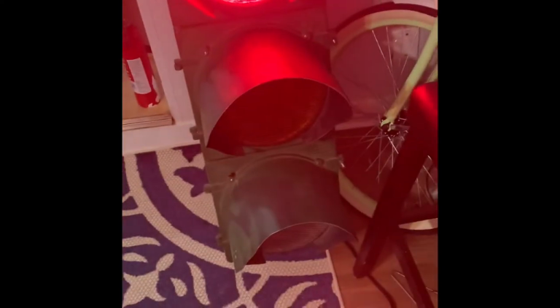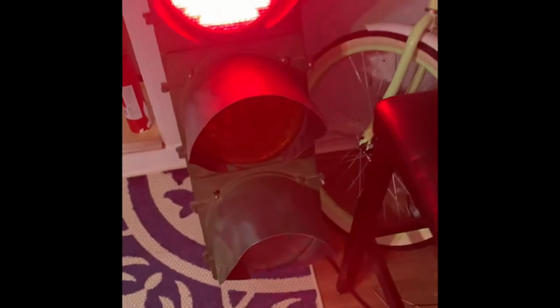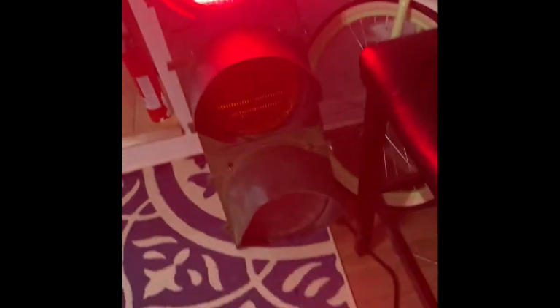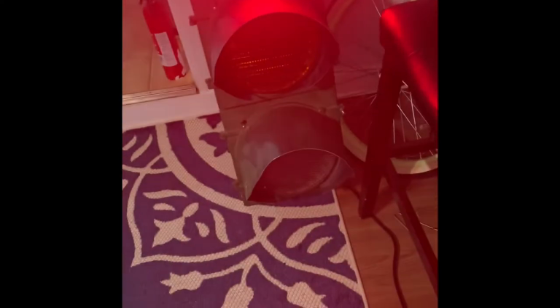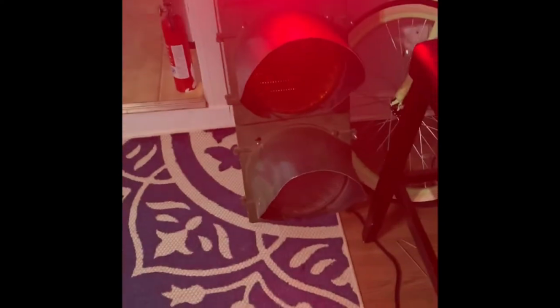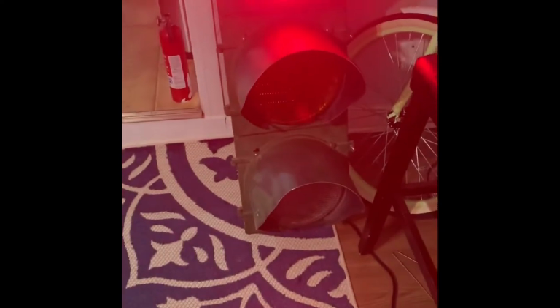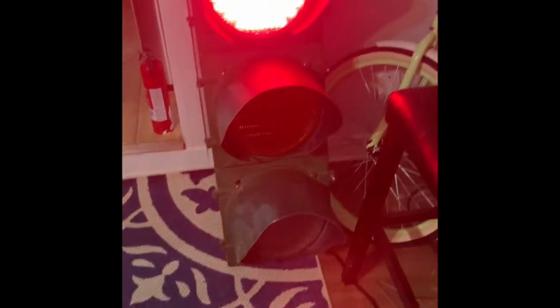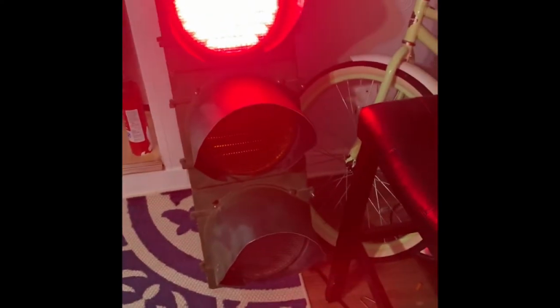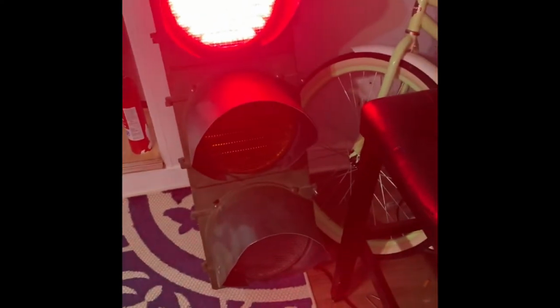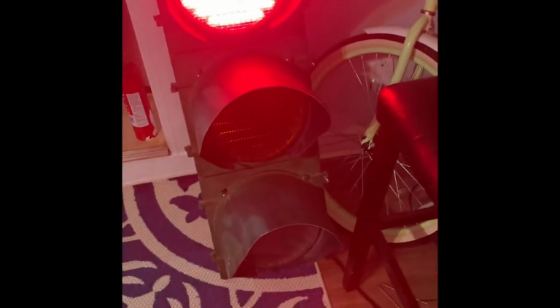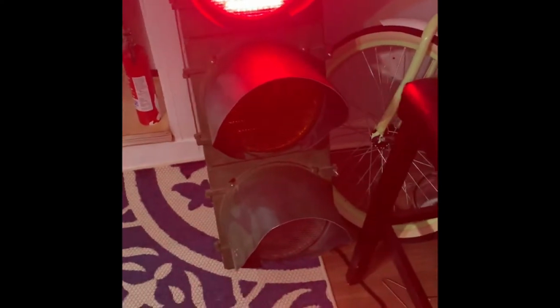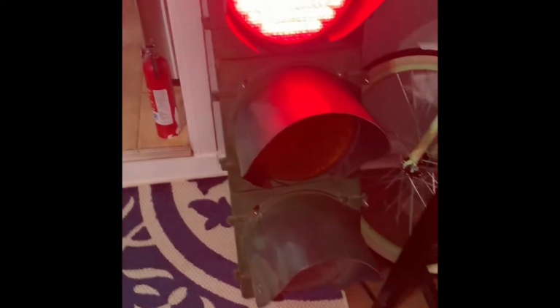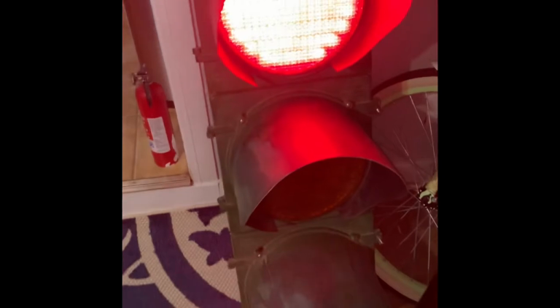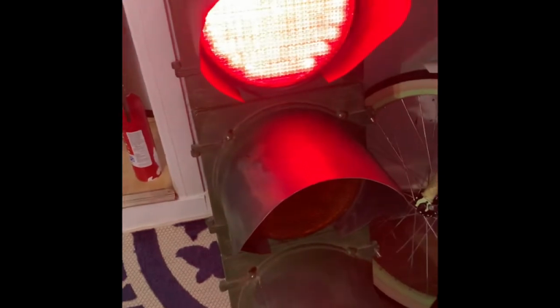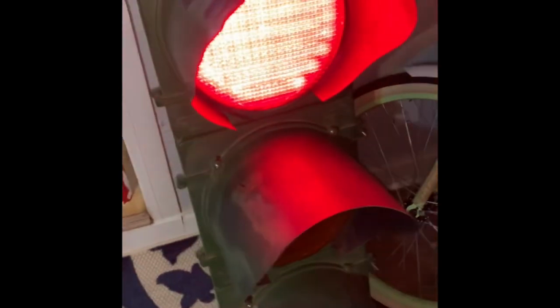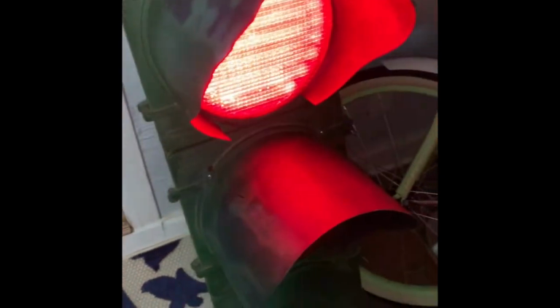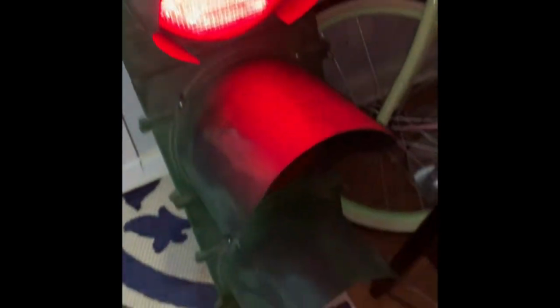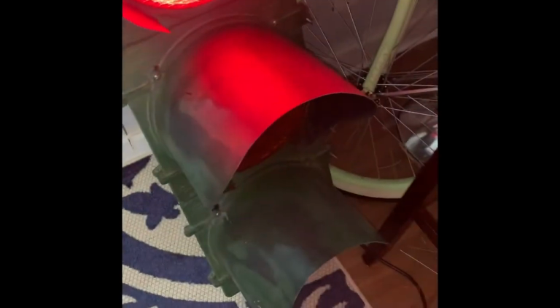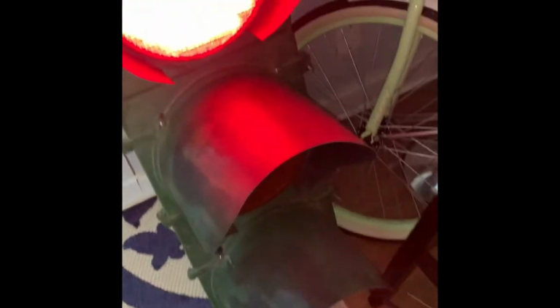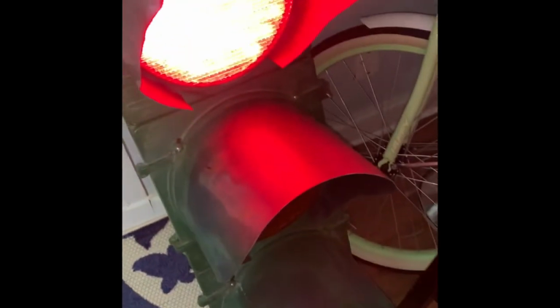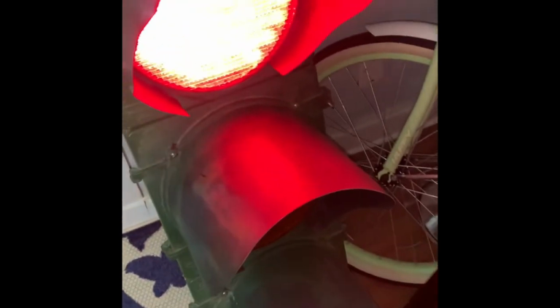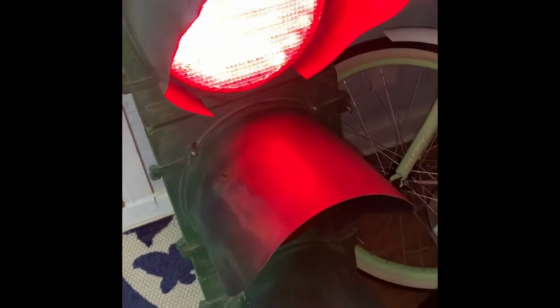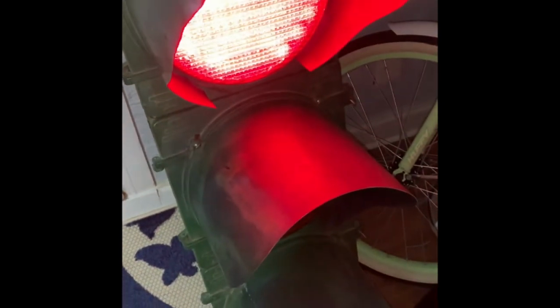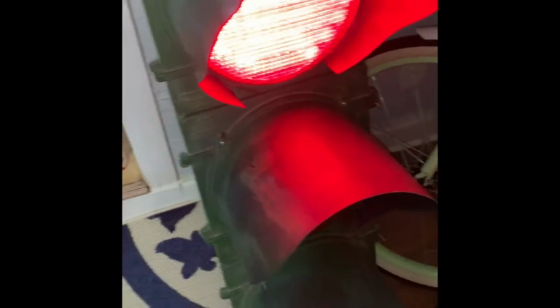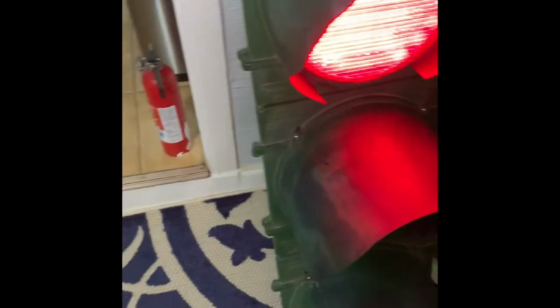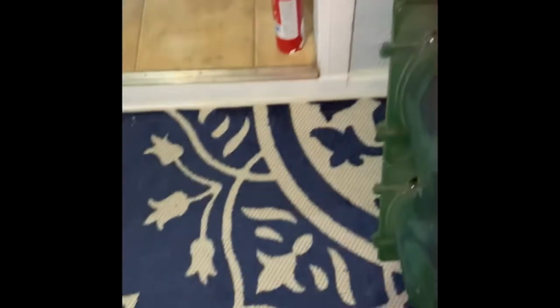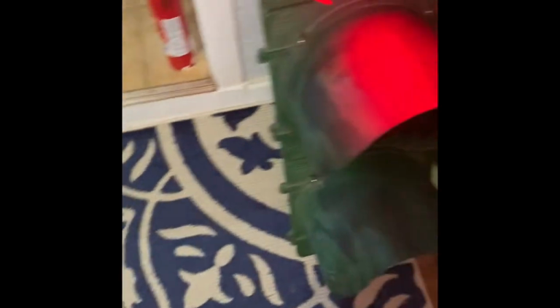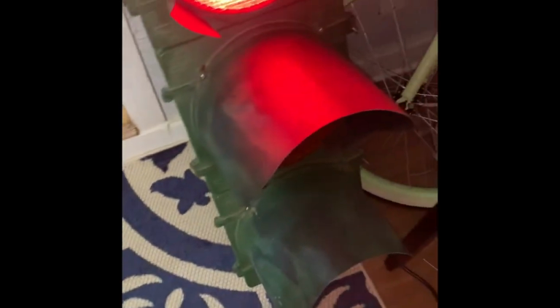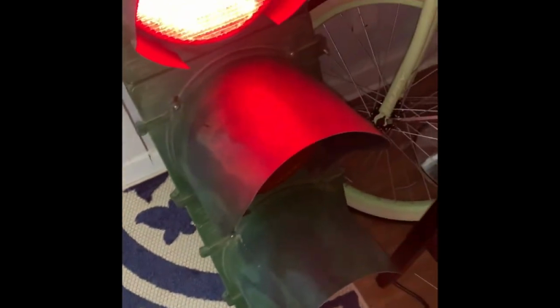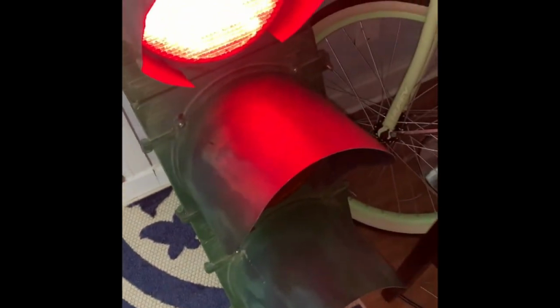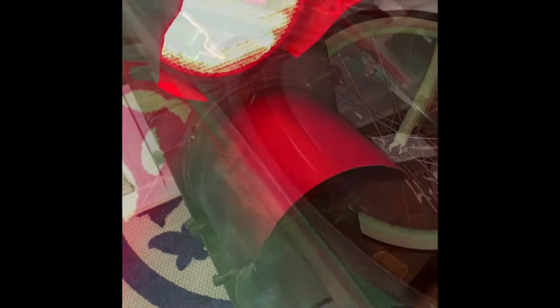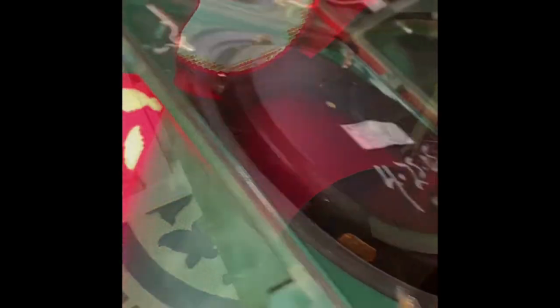It's going through its cycle right now, but the green went out the first day I picked the sequencer up. Let me go ahead and get this on the ground.